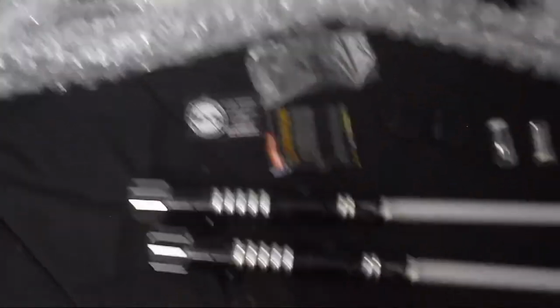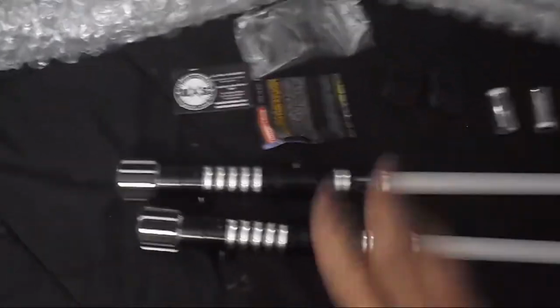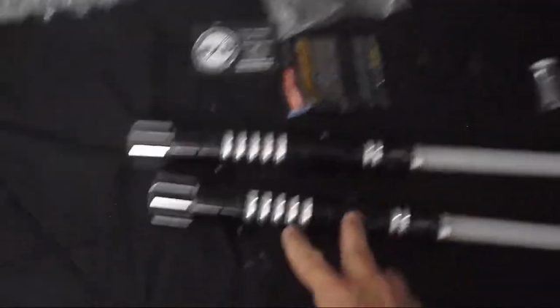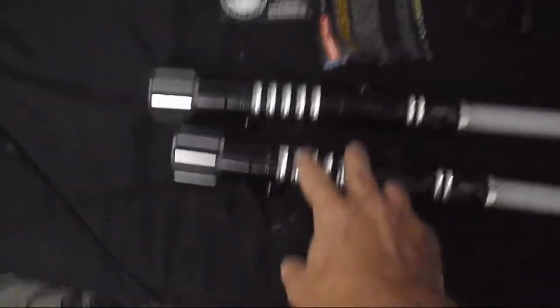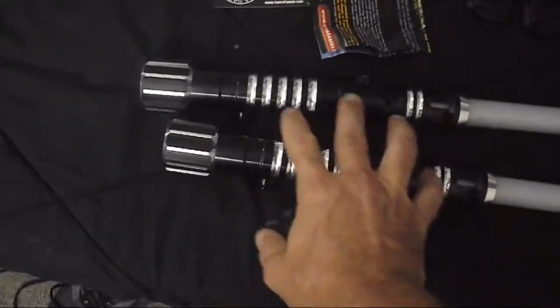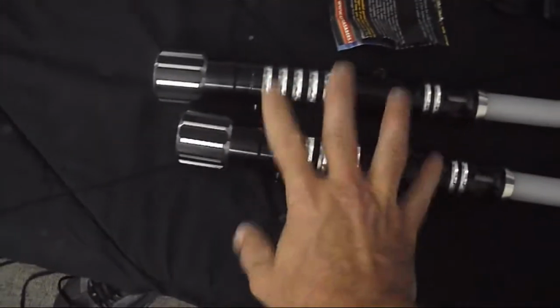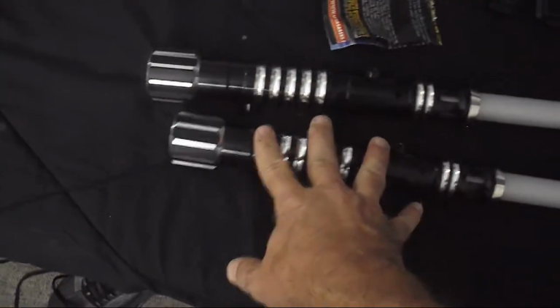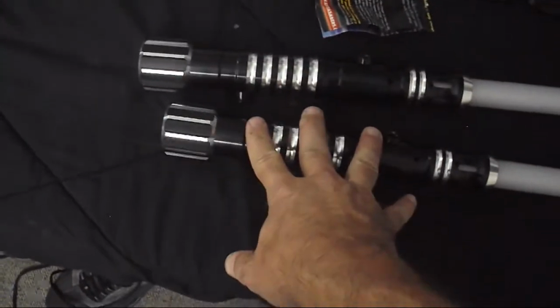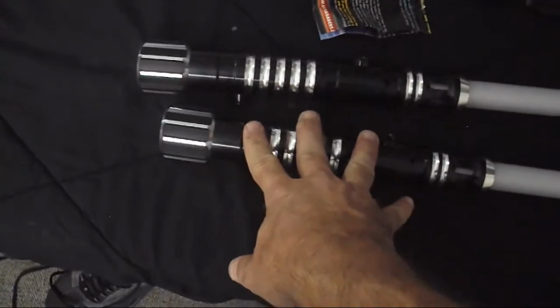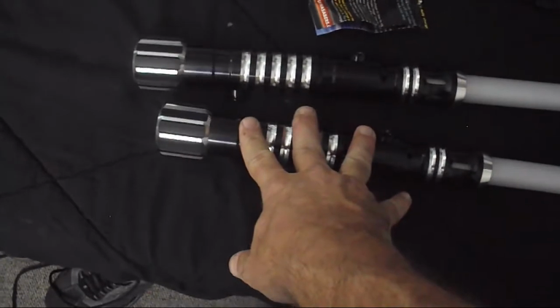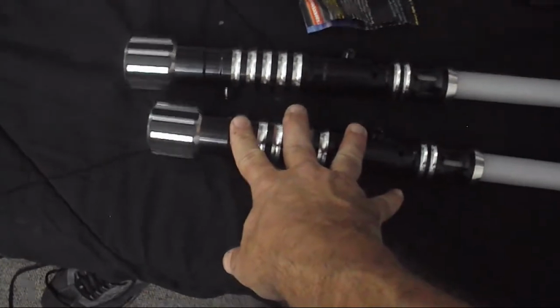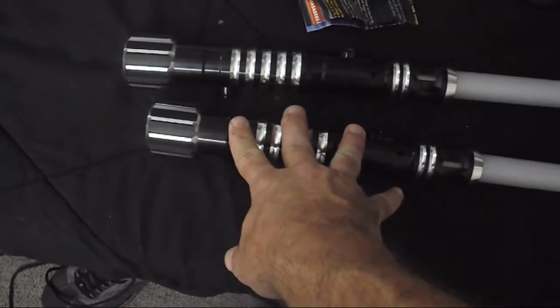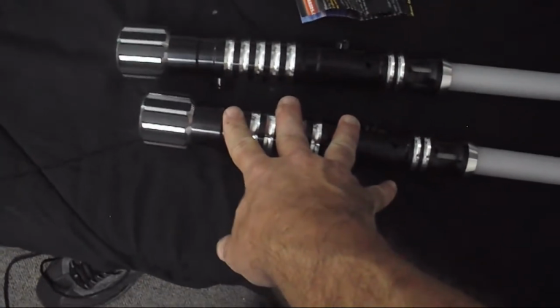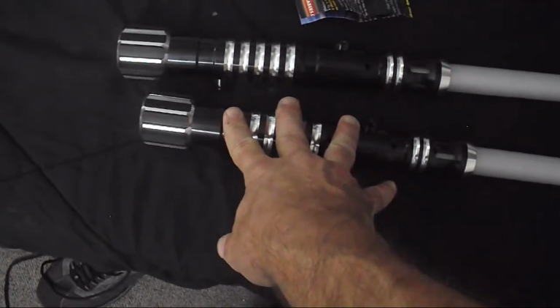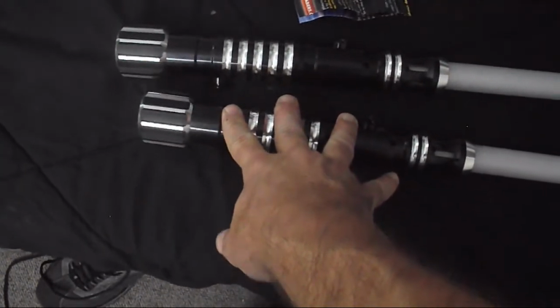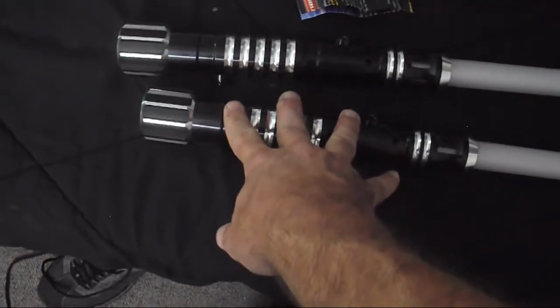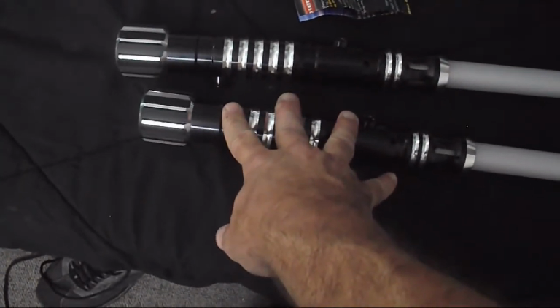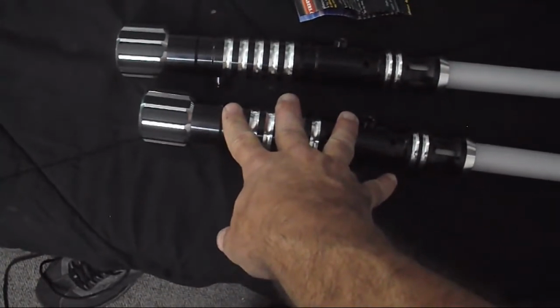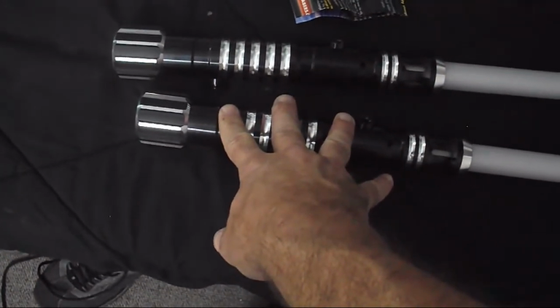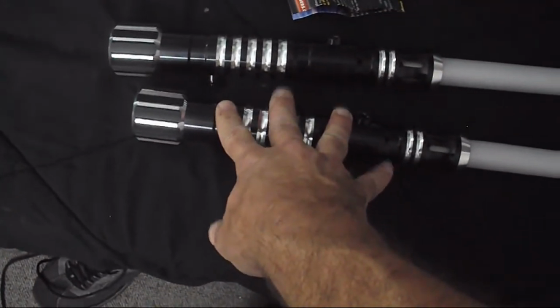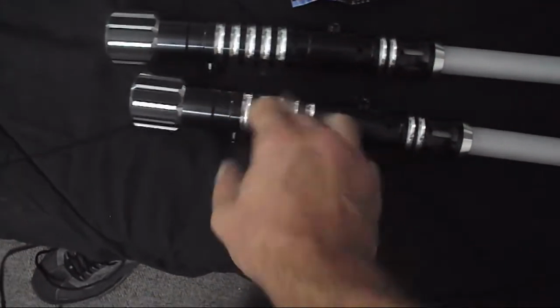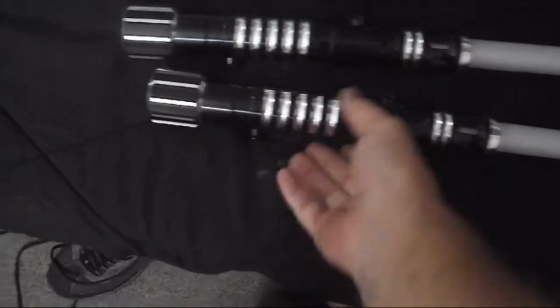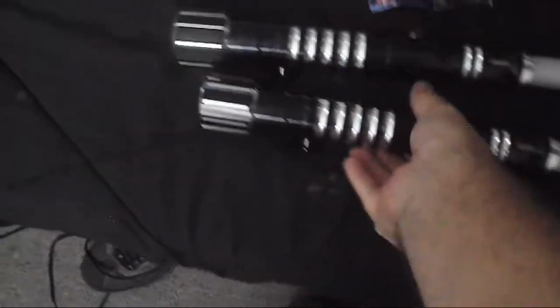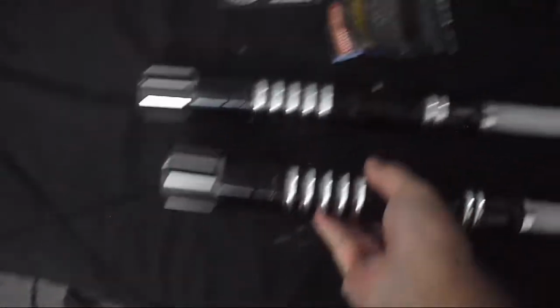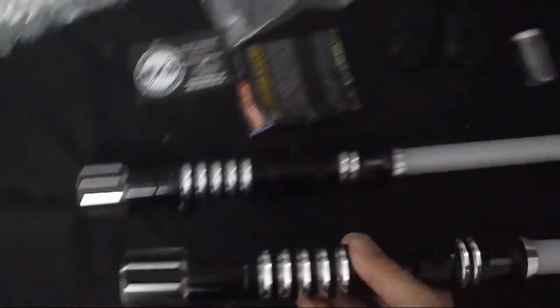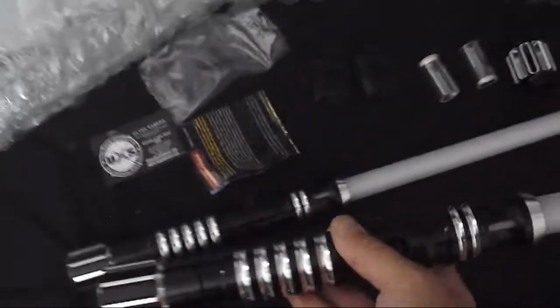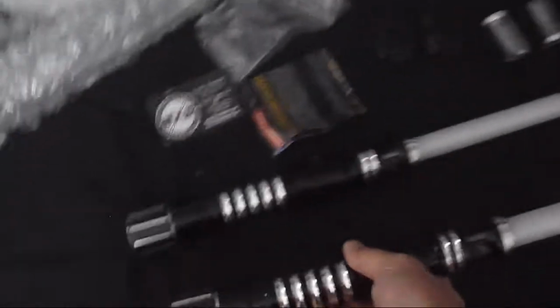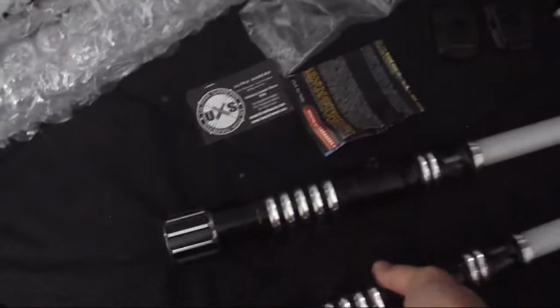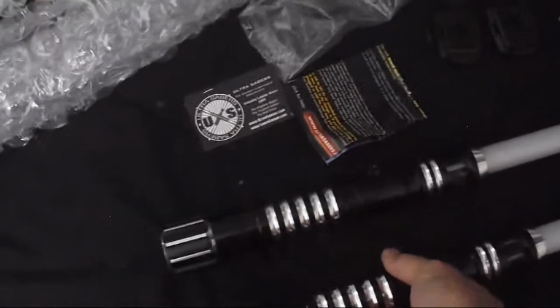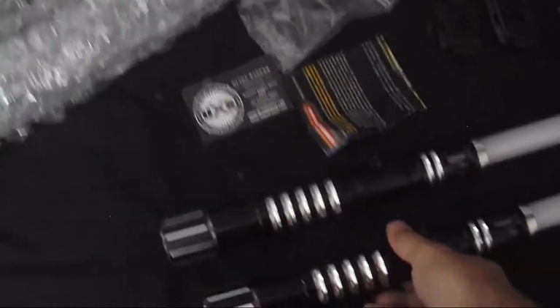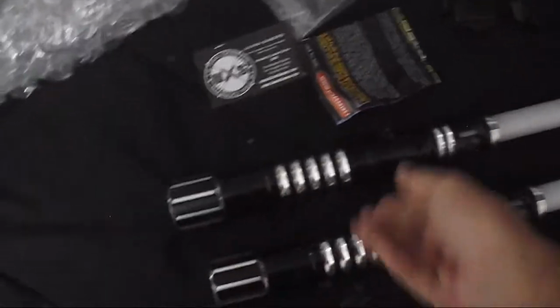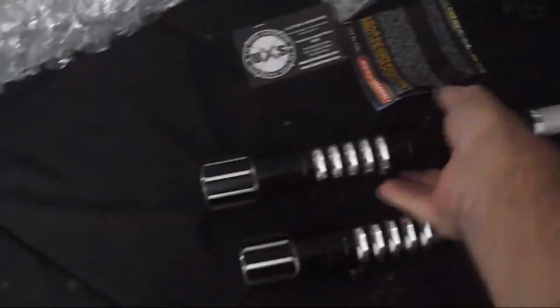Very happy with these — they're heavy aluminum construction, and both hilts feel really good in the hand.